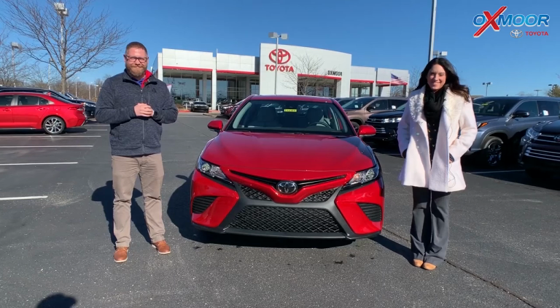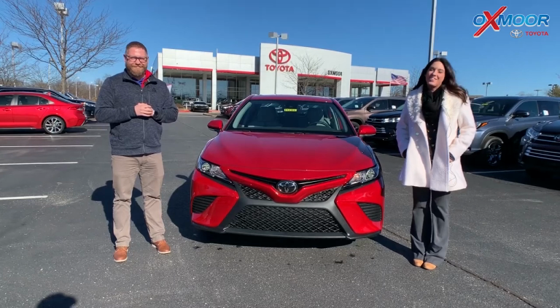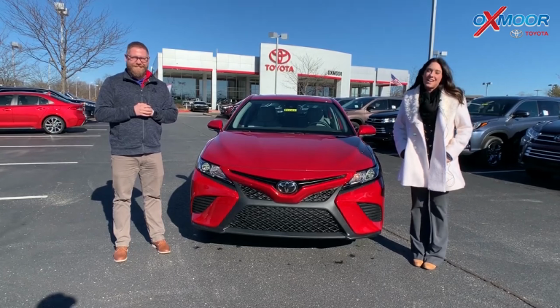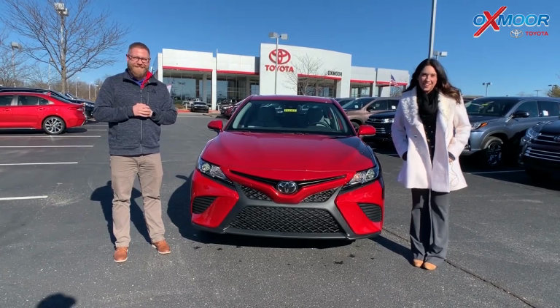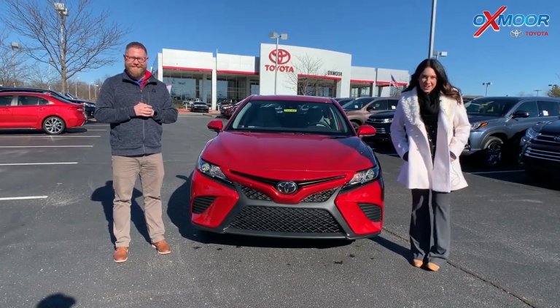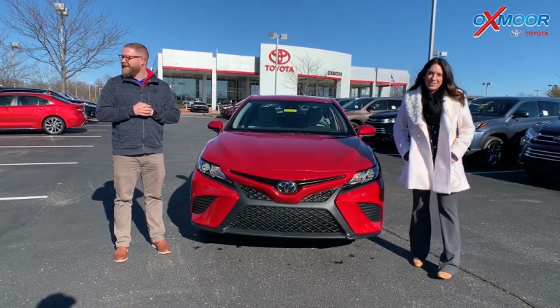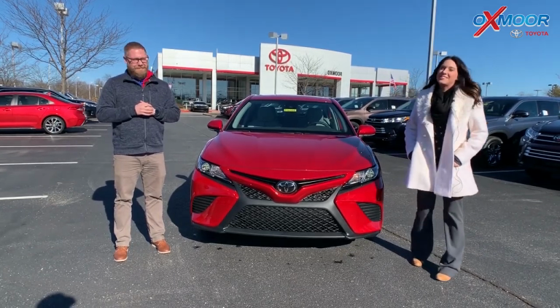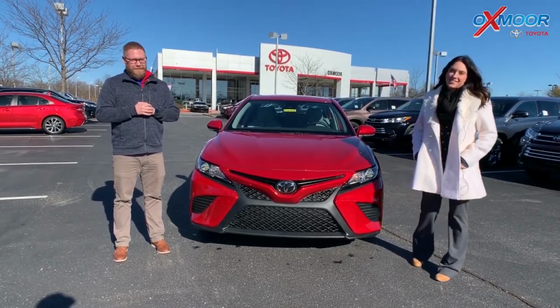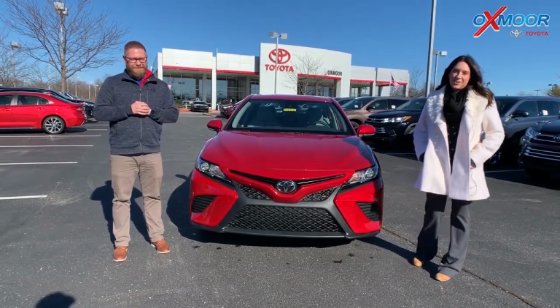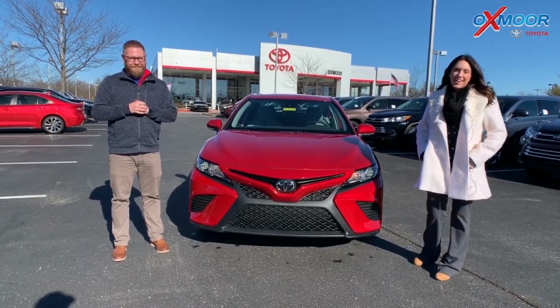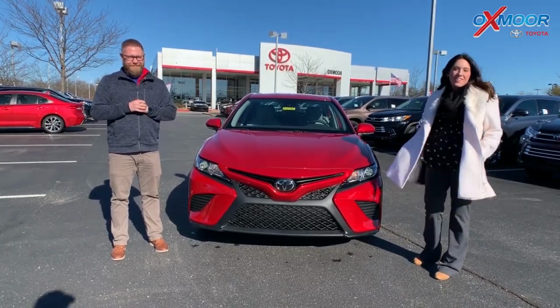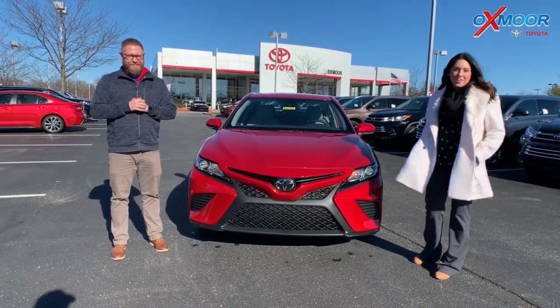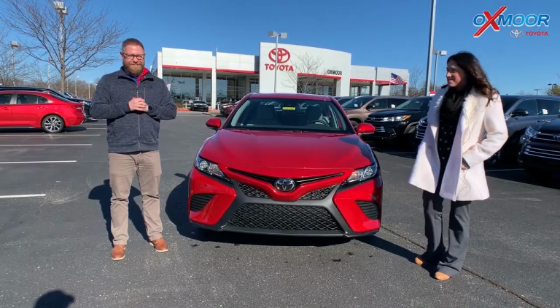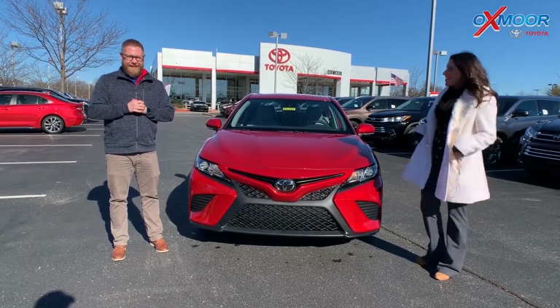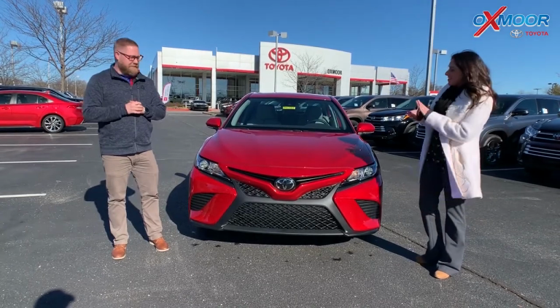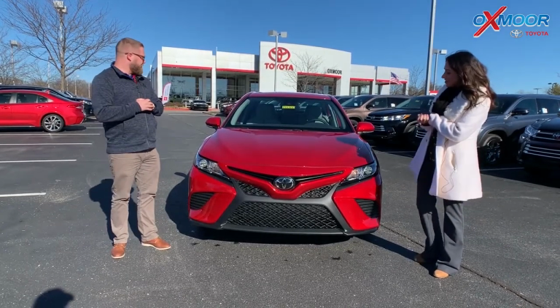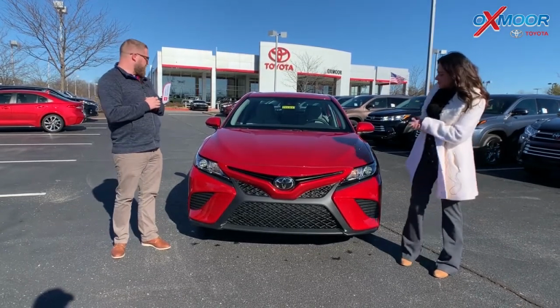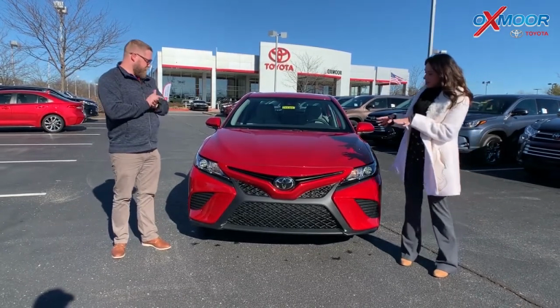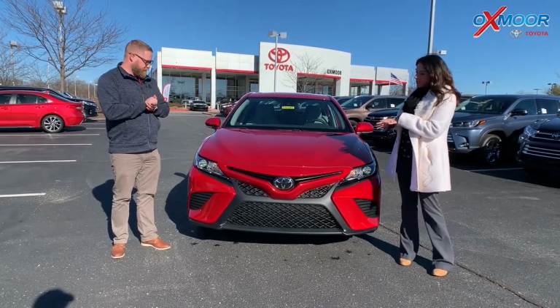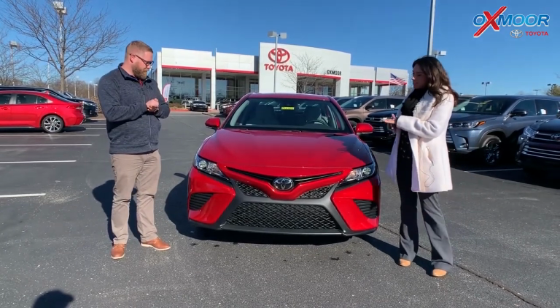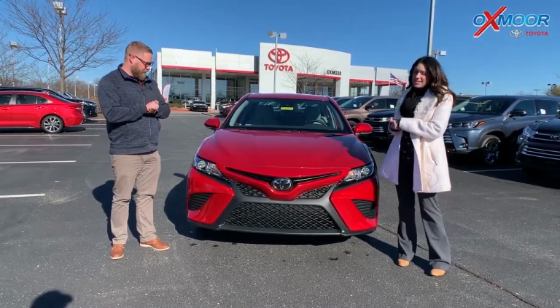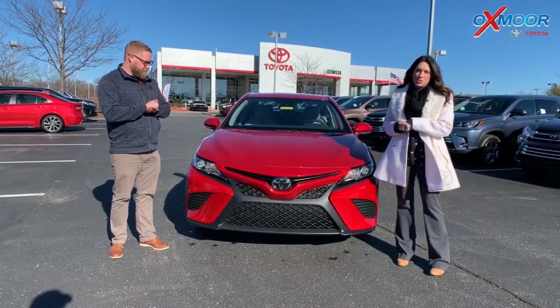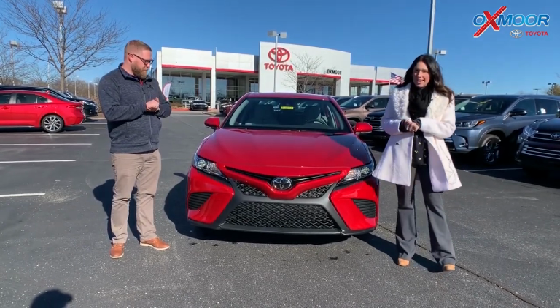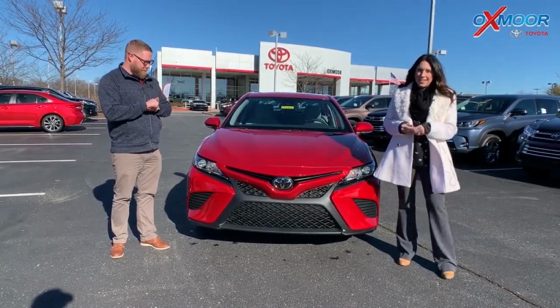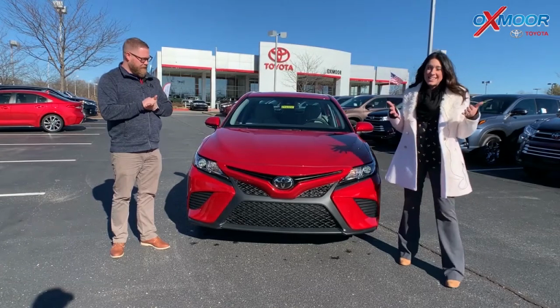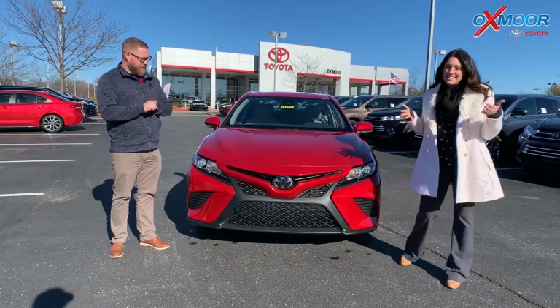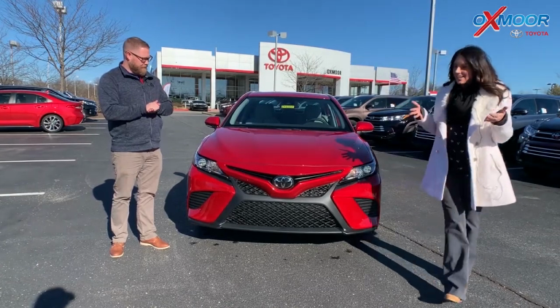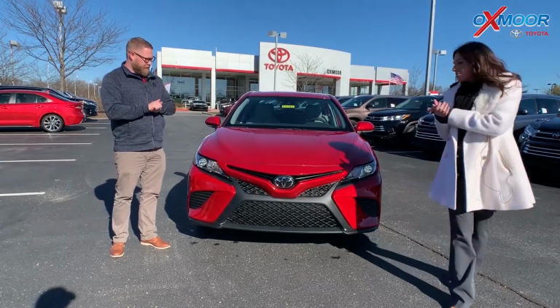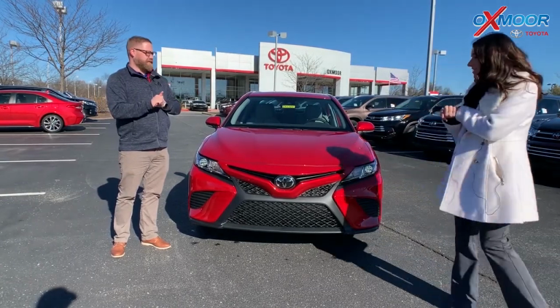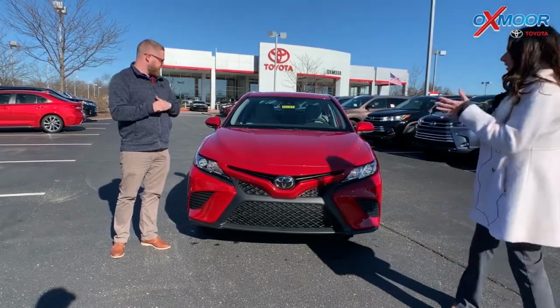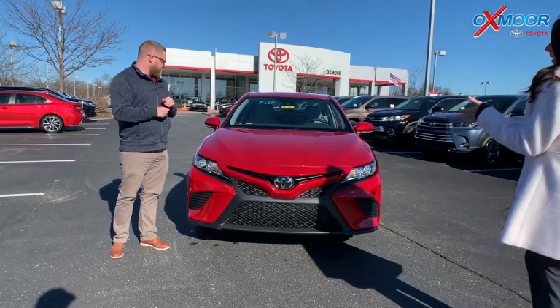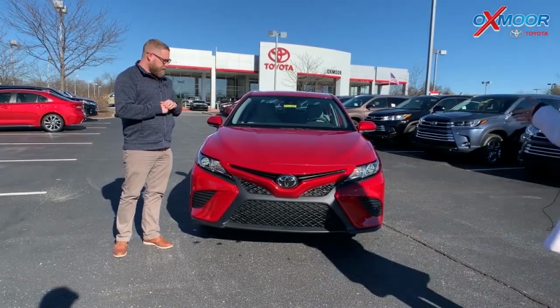Hey everyone, it's Gabrielle with Oxmoor Auto Group here today at Oxmoor Toyota. I have Chuck here with me. Now Chuck's going to go over some information on the 2020 Toyota Camry. It is the SE. So Chuck, tell everybody a little bit about this one.